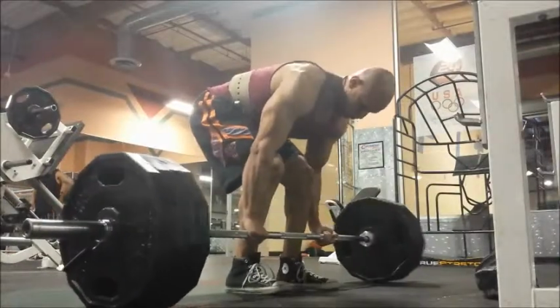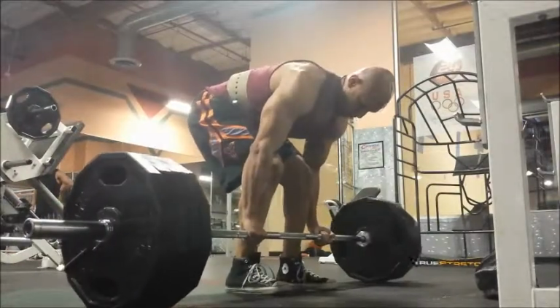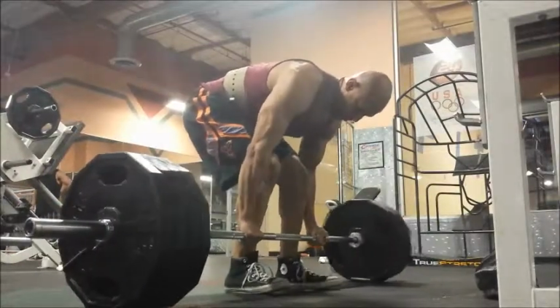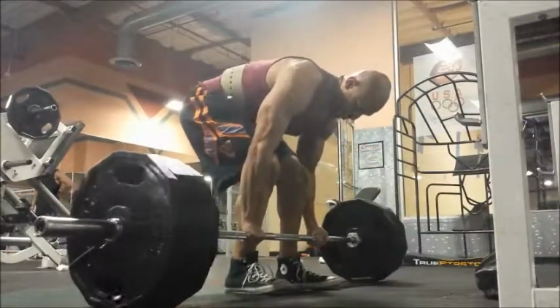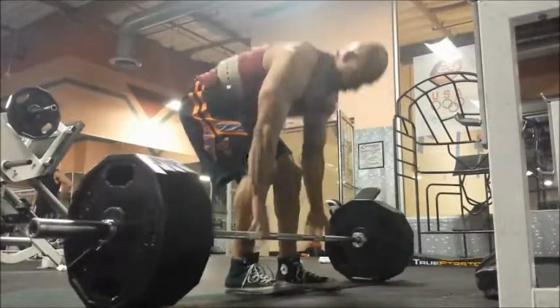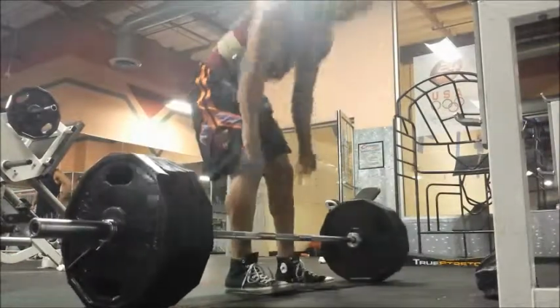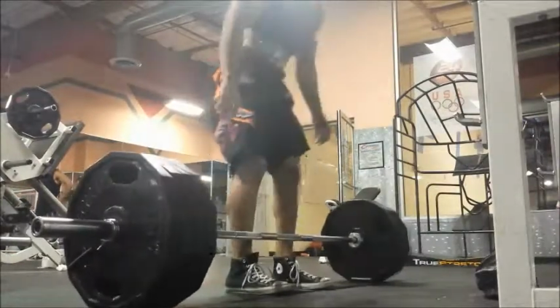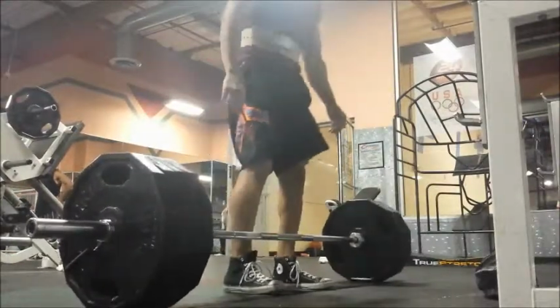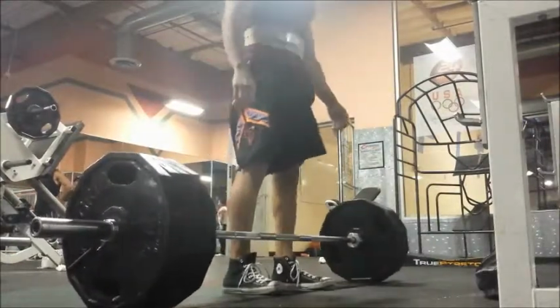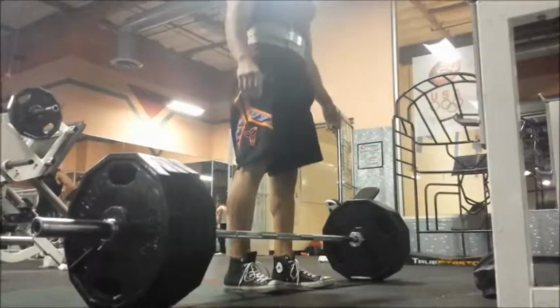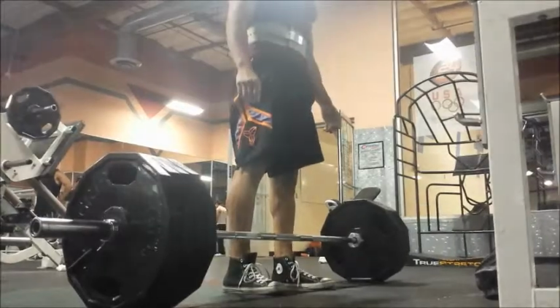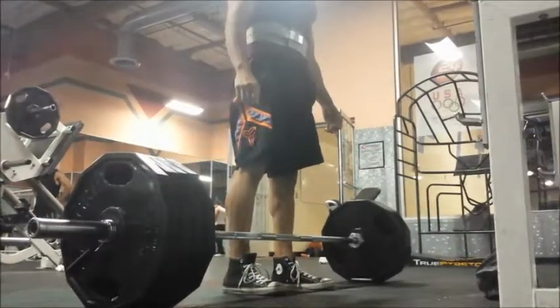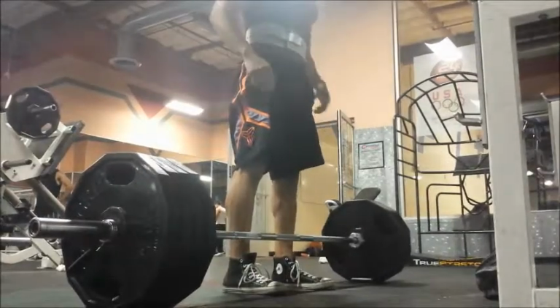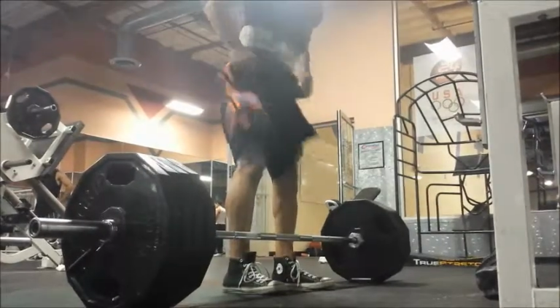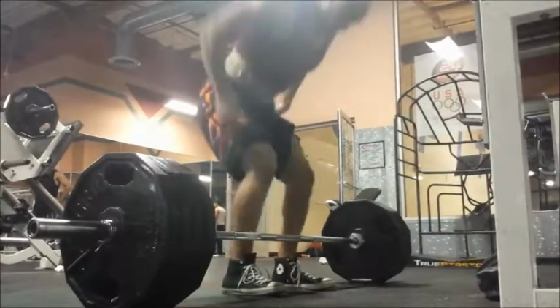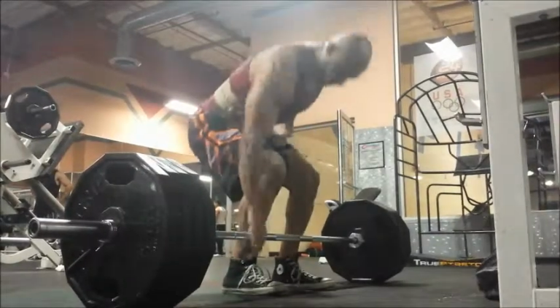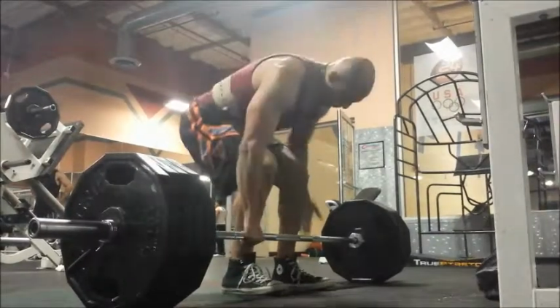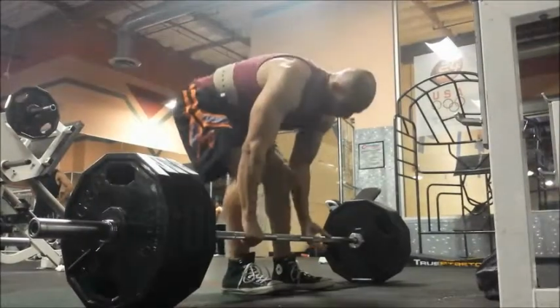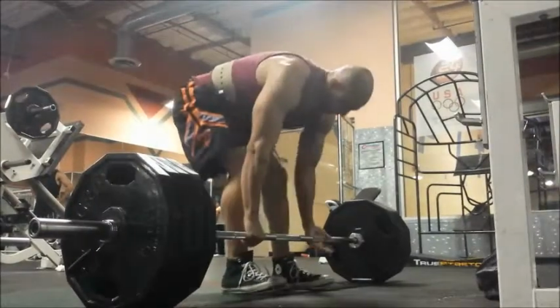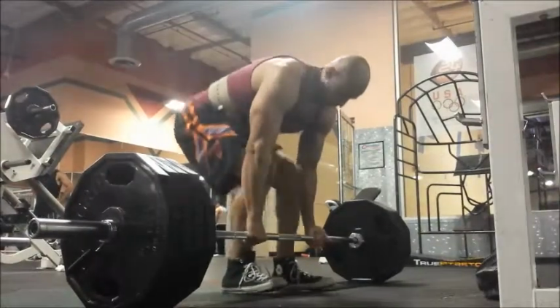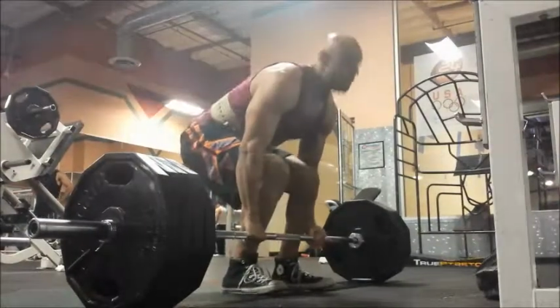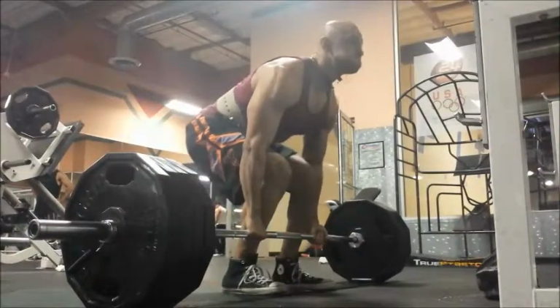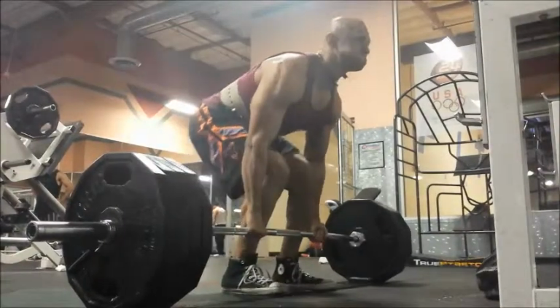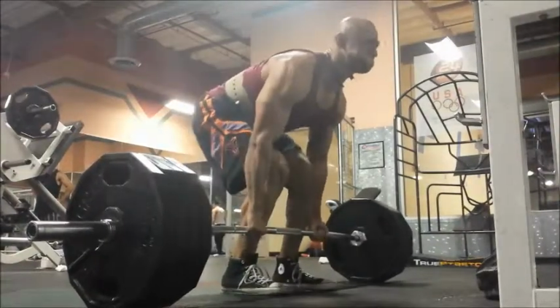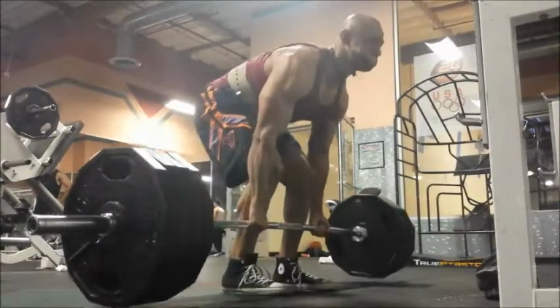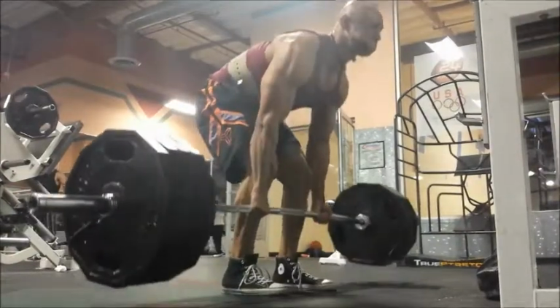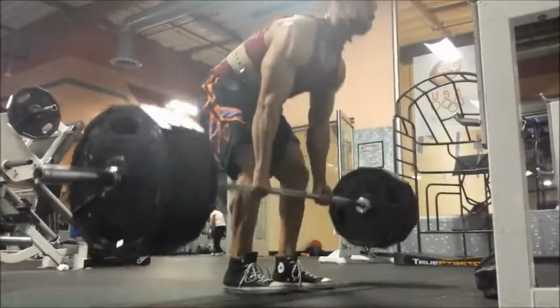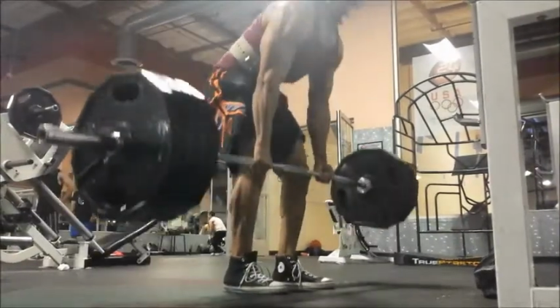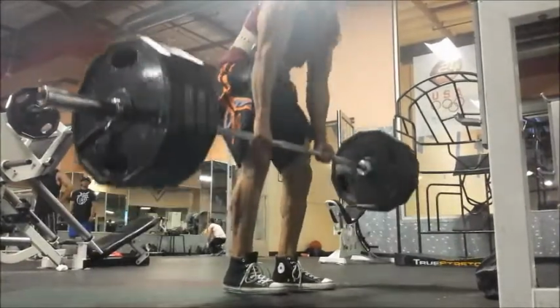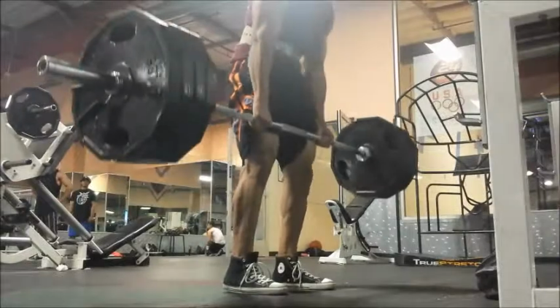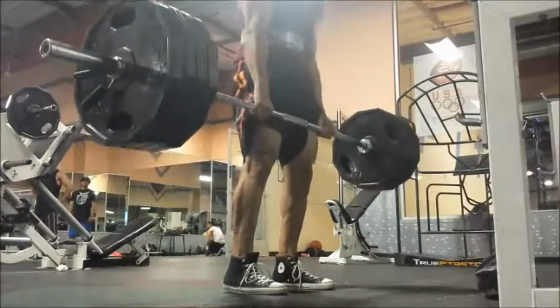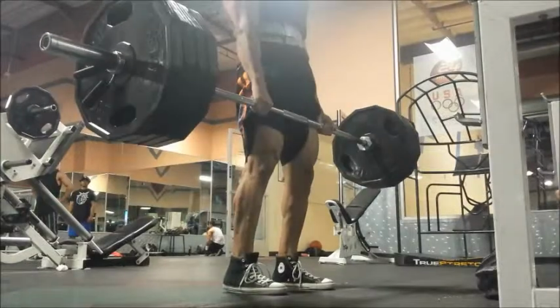Yeah, so you can see the bar is kind of getting away from me. The bar path isn't as straight as I'd like it to be.